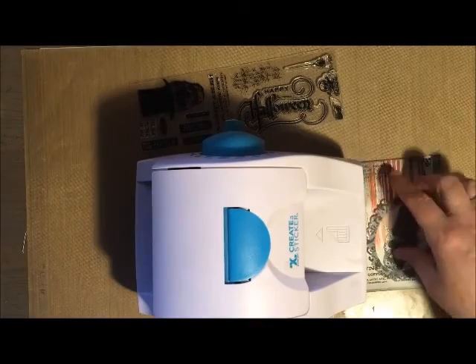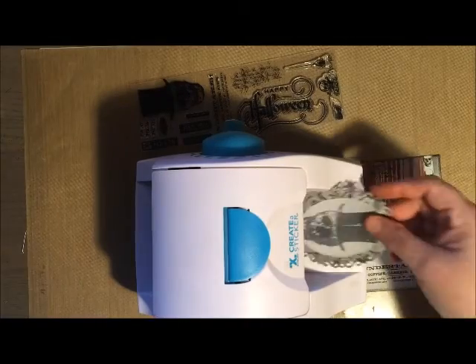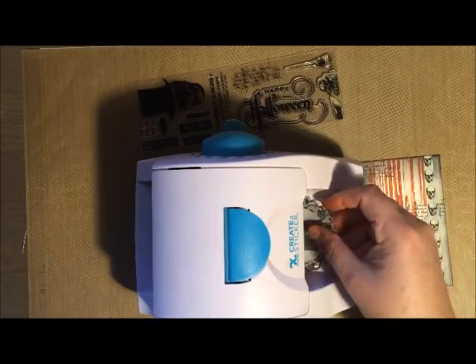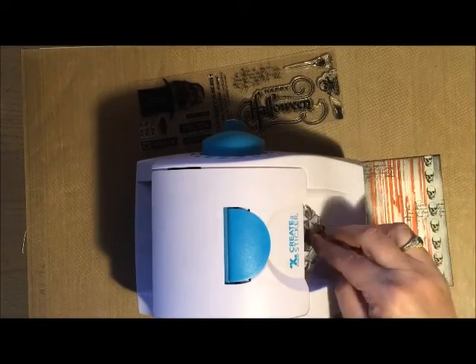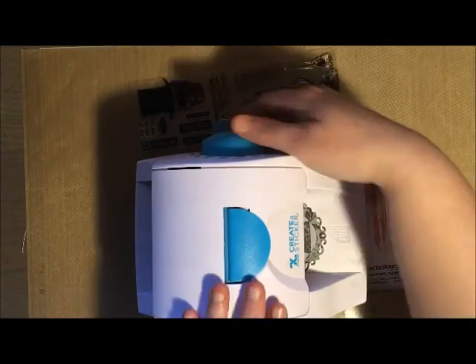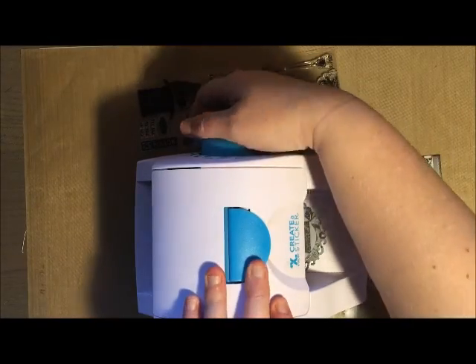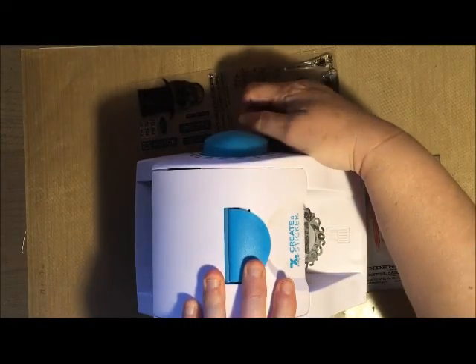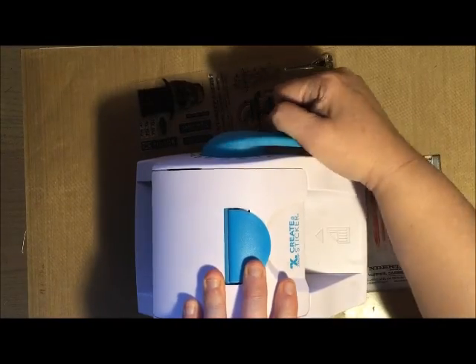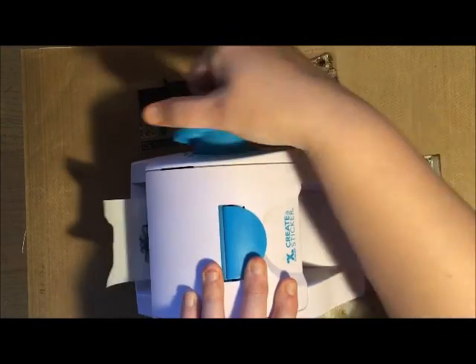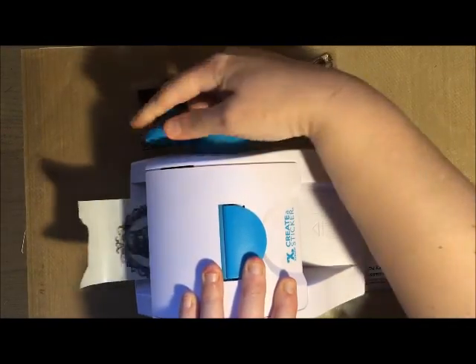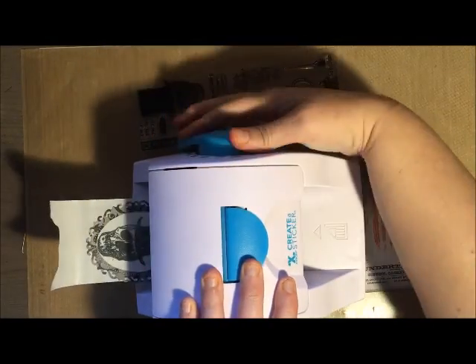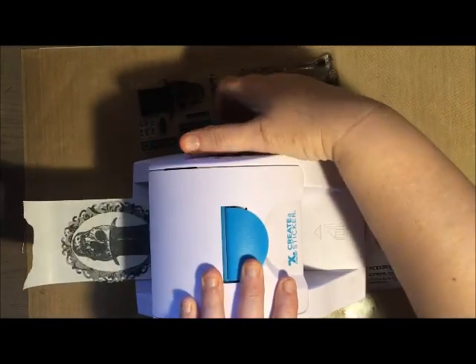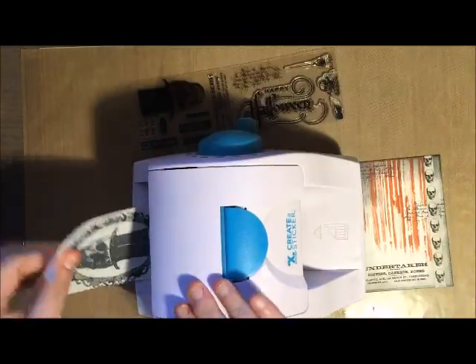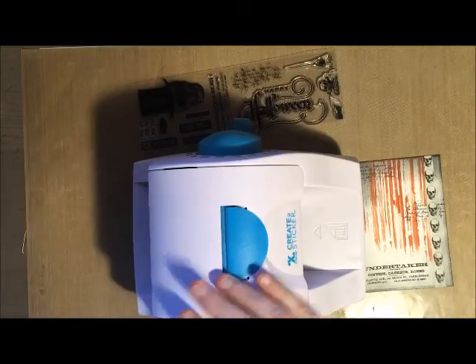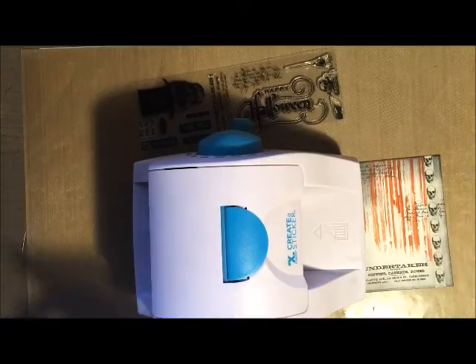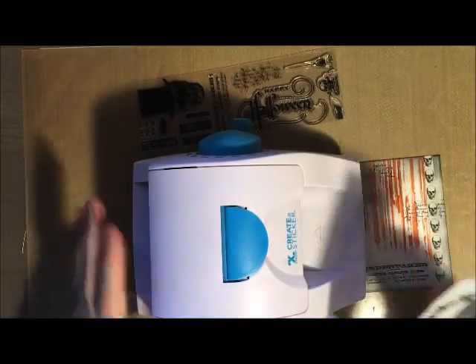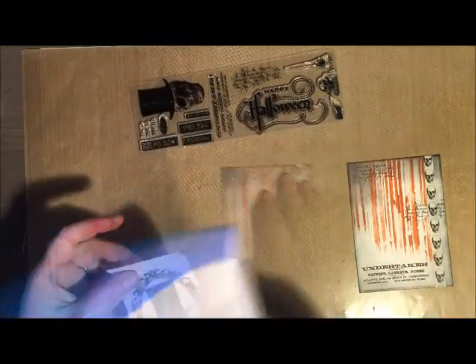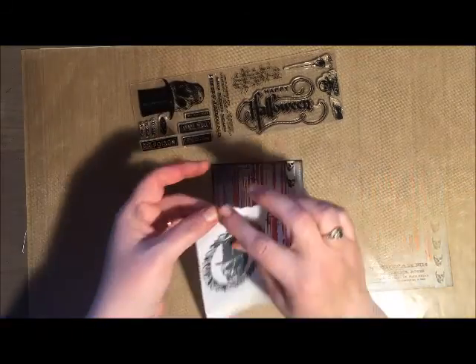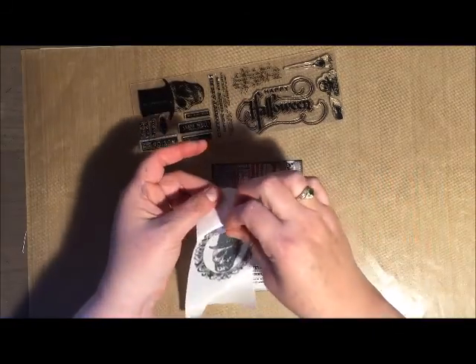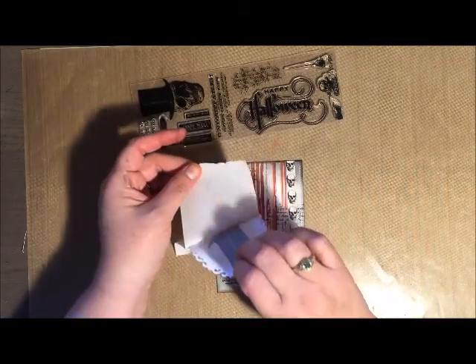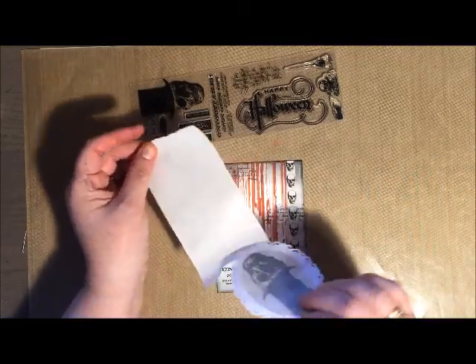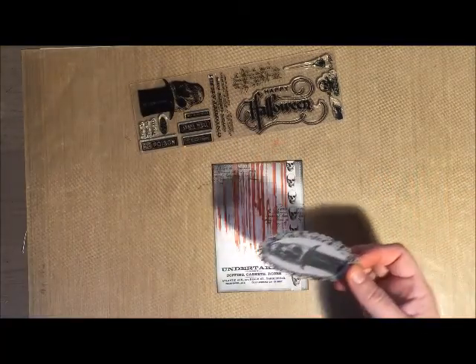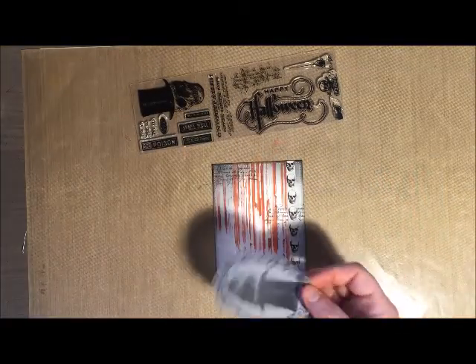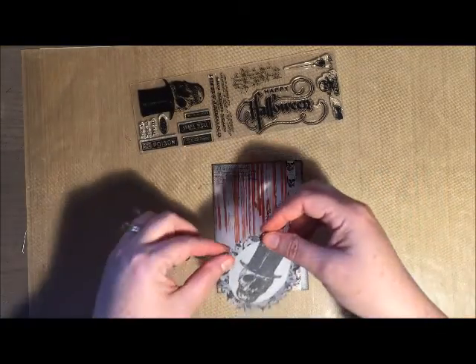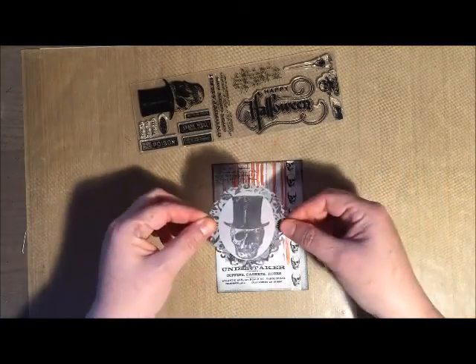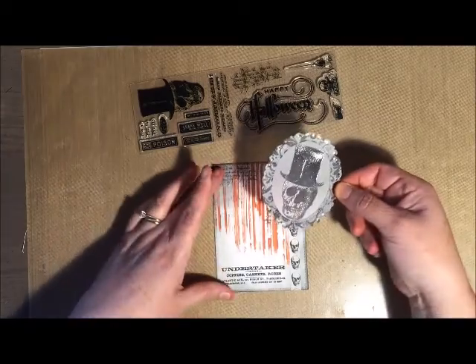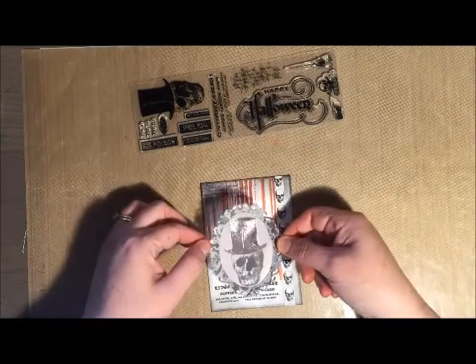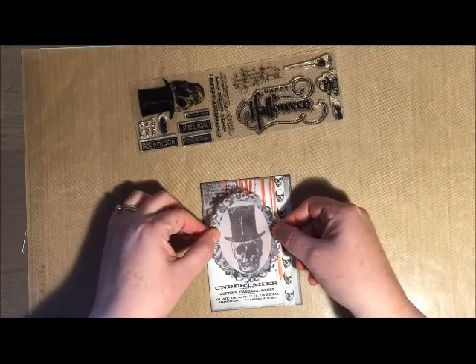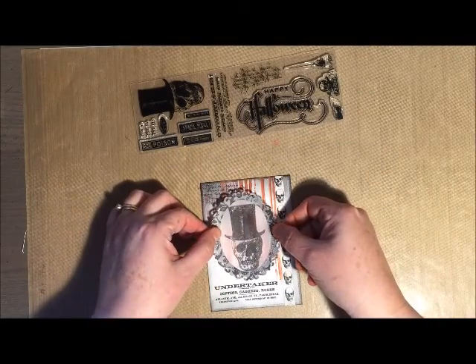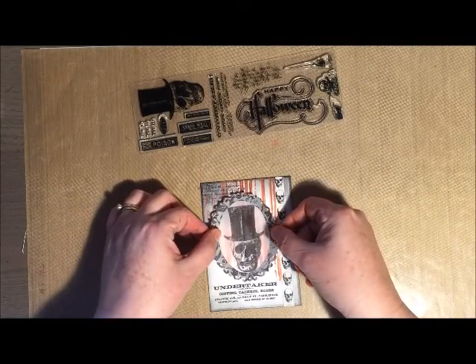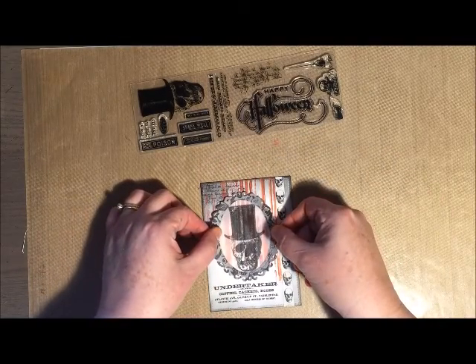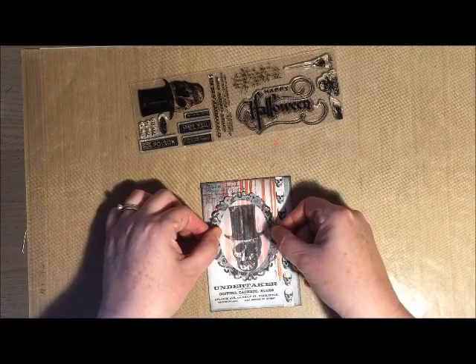One thing I wish I would have done is to actually start my distressing tool onto my mat, because the left corner actually got a little darker than I would have wanted. But overall I think it works.